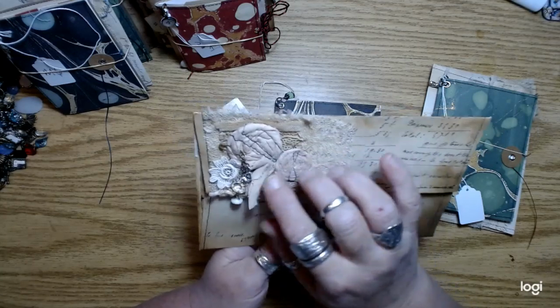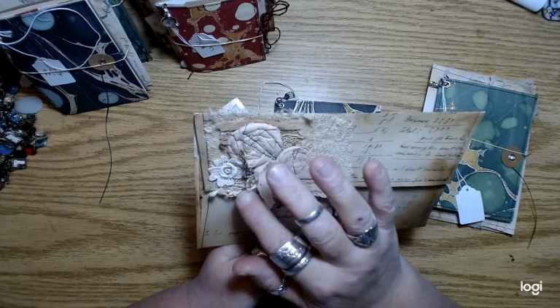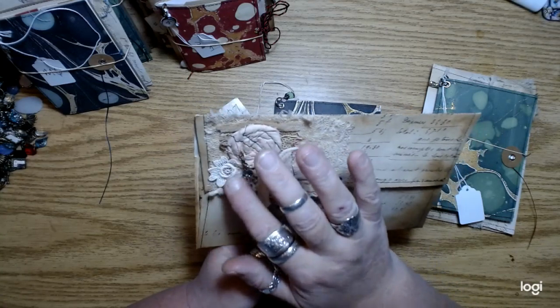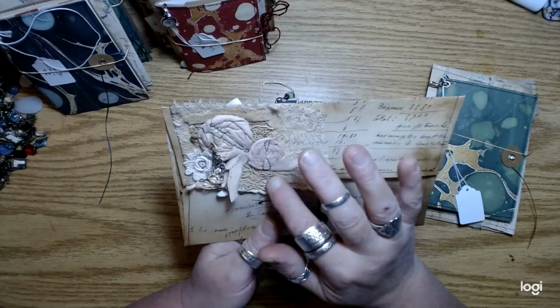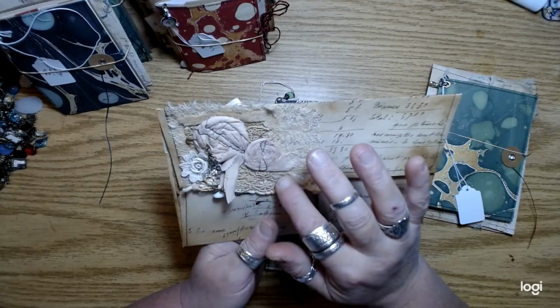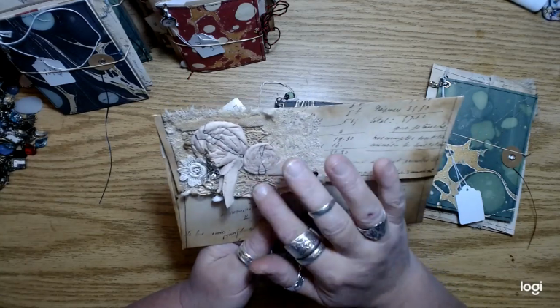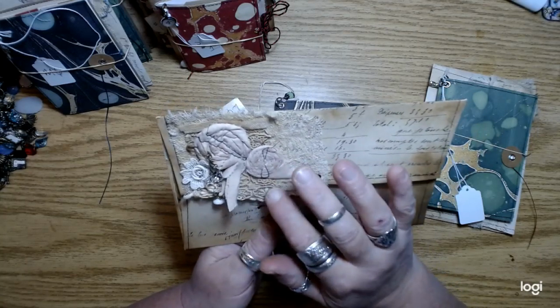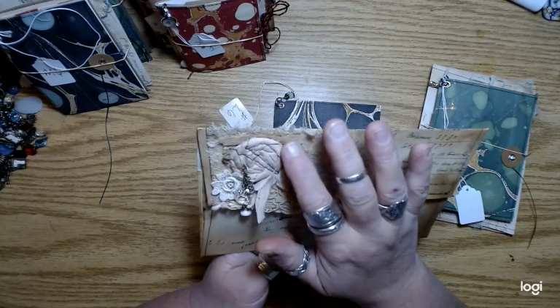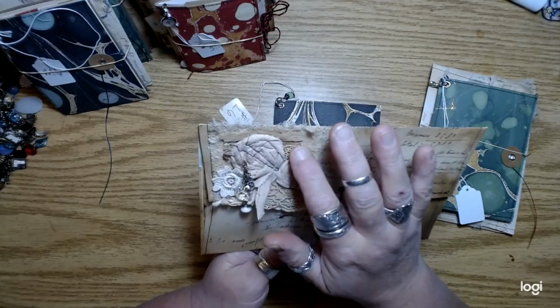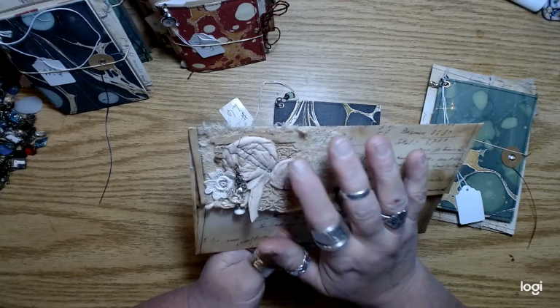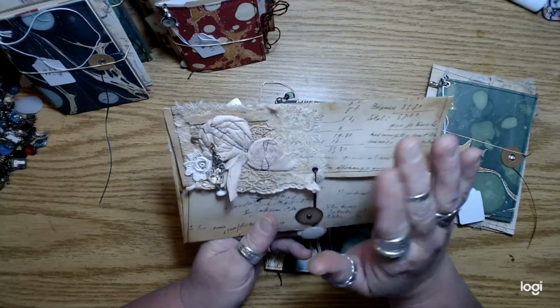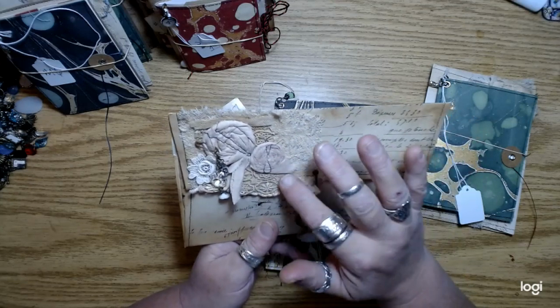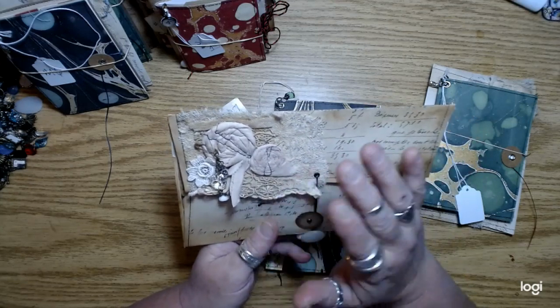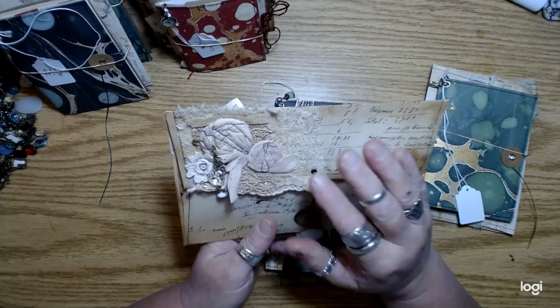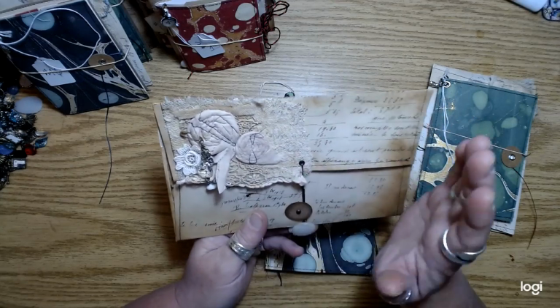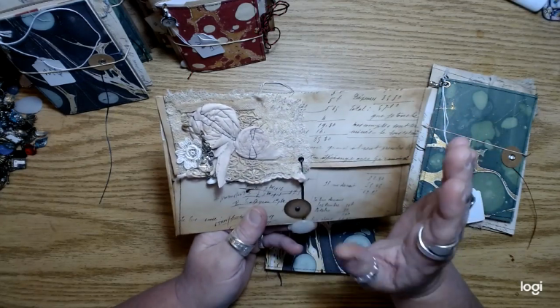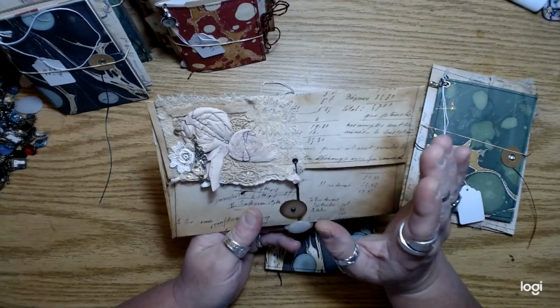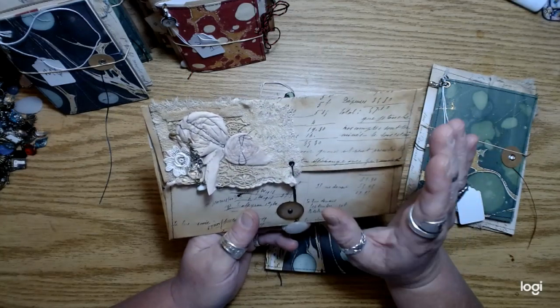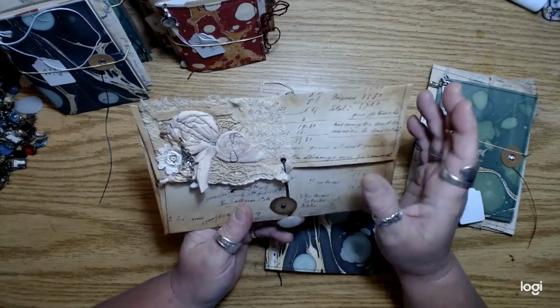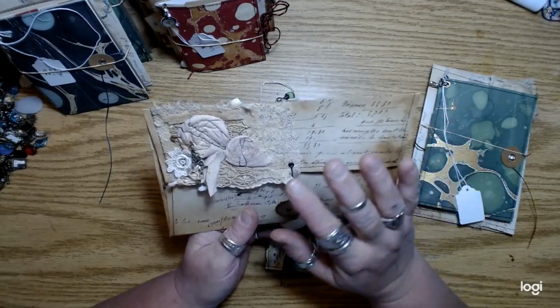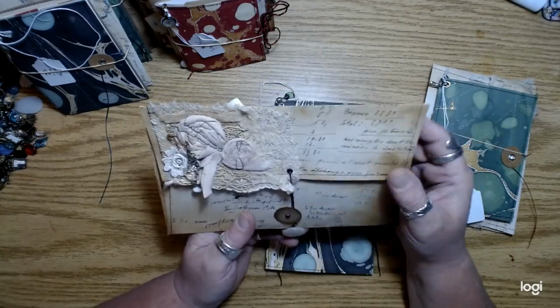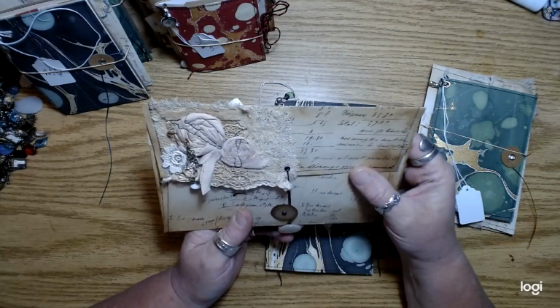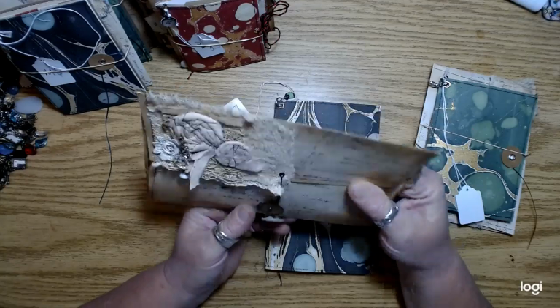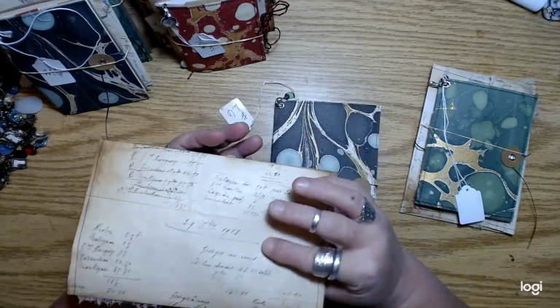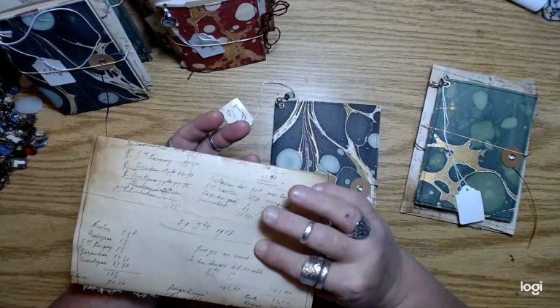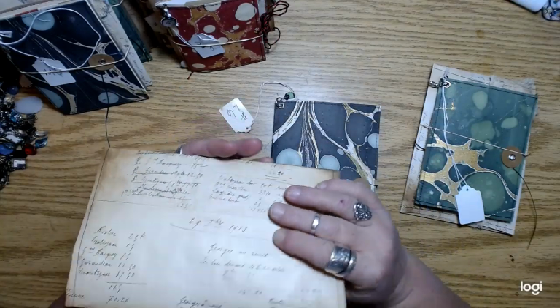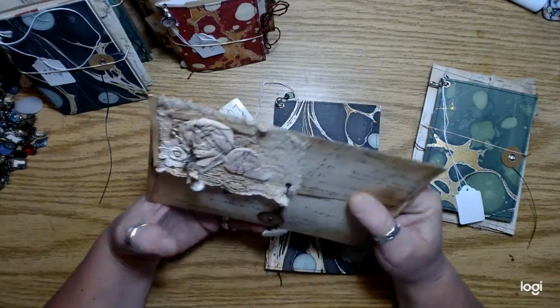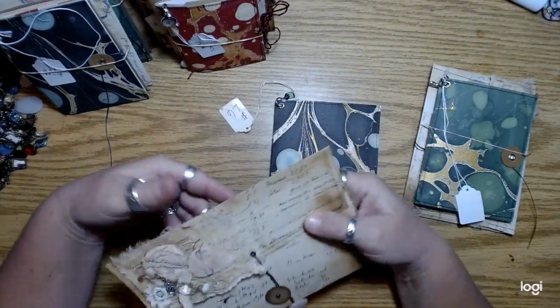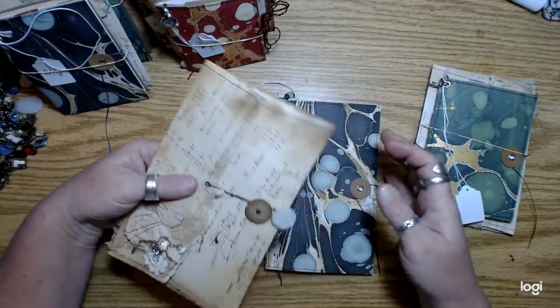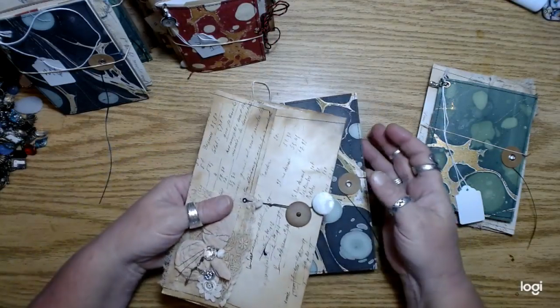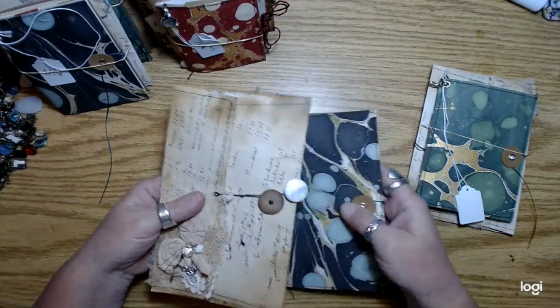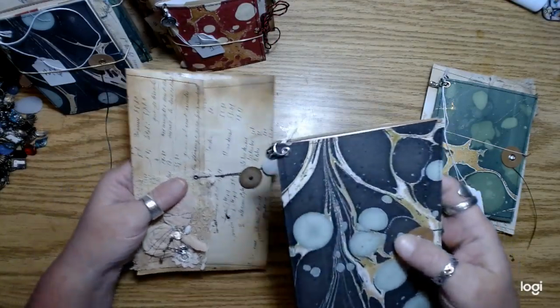Some of this lace is lace that I got from Carla in happy mail, and that was kind of what inspired me. Carla just really inspired me for some reason on this whole project. So yeah, that's one of the large ones.